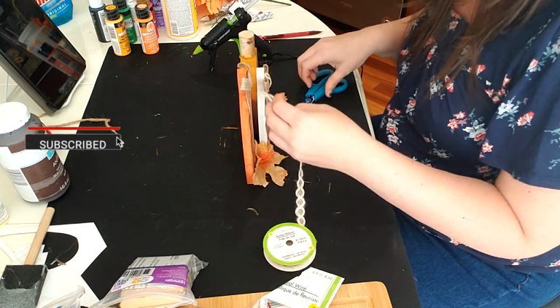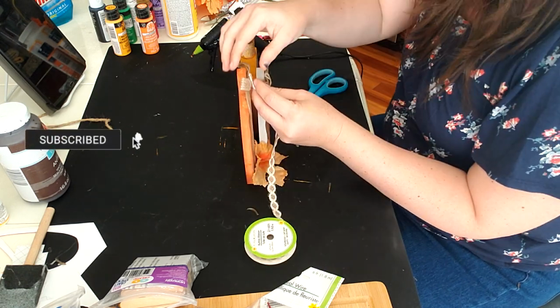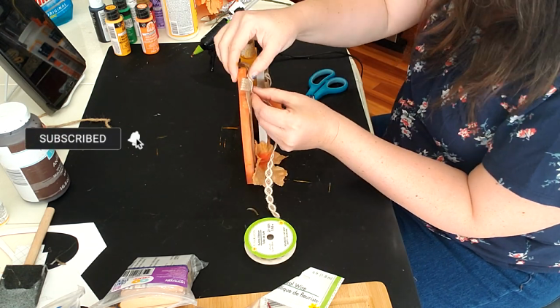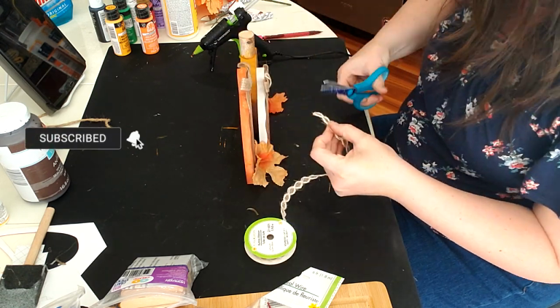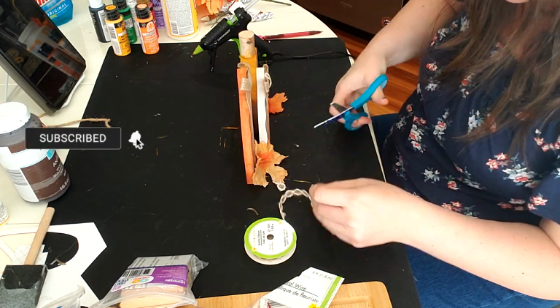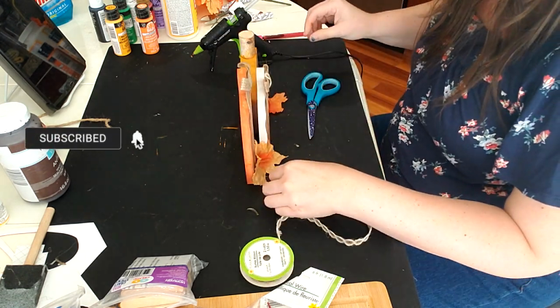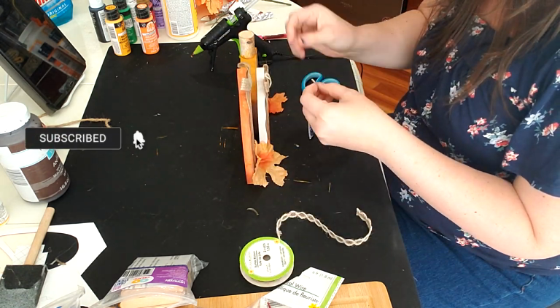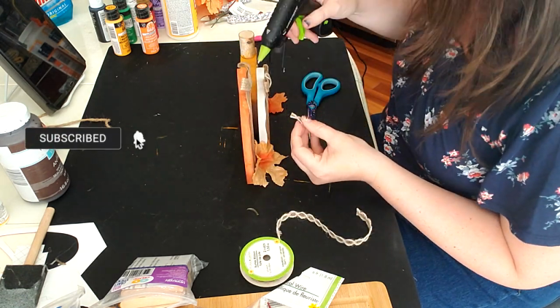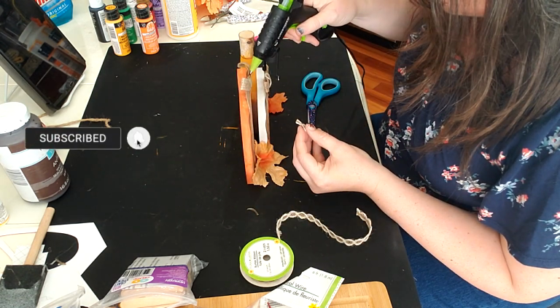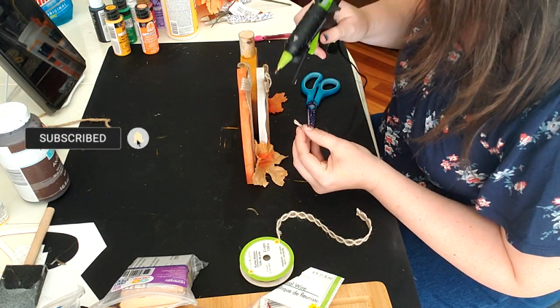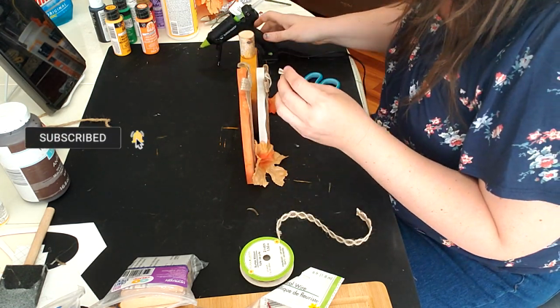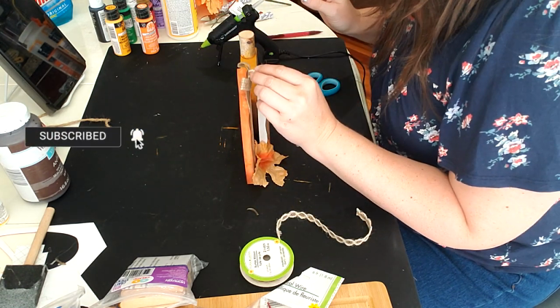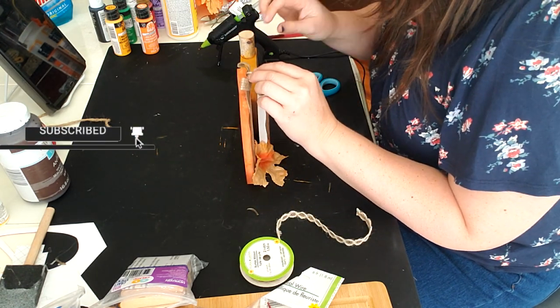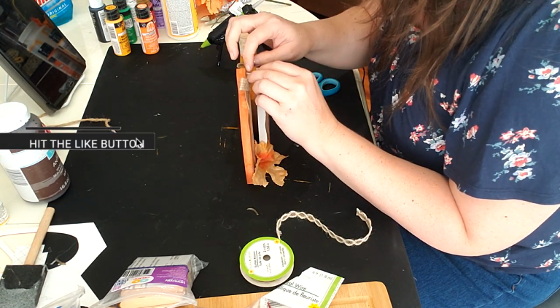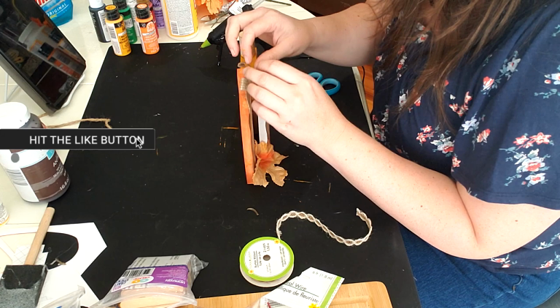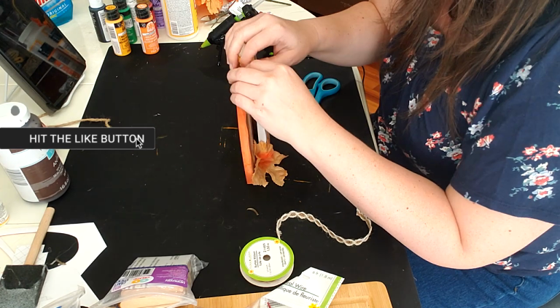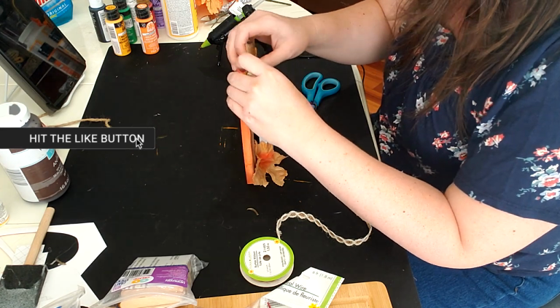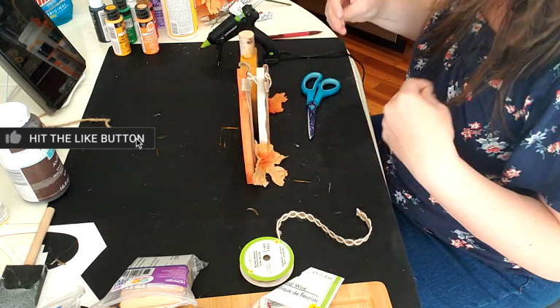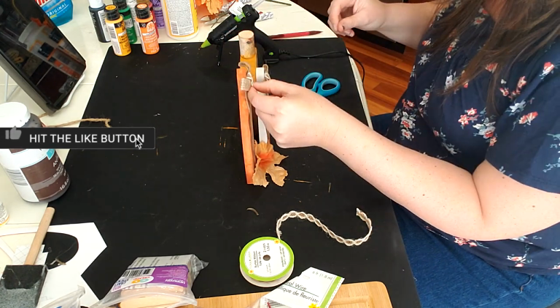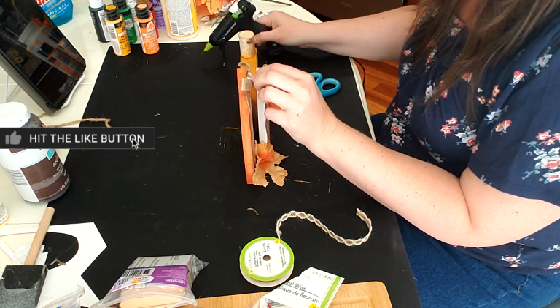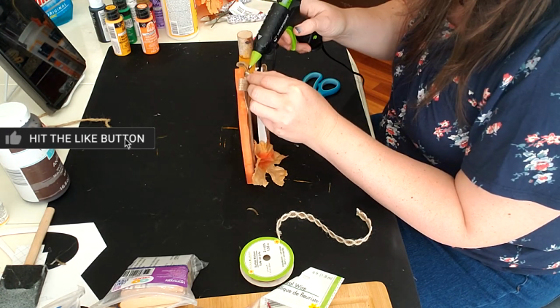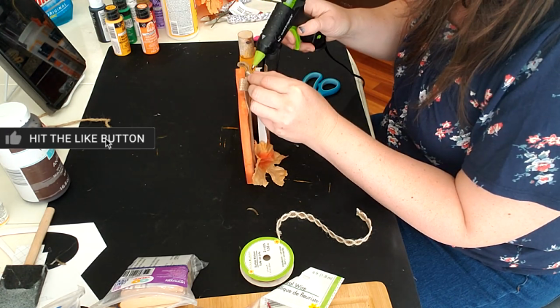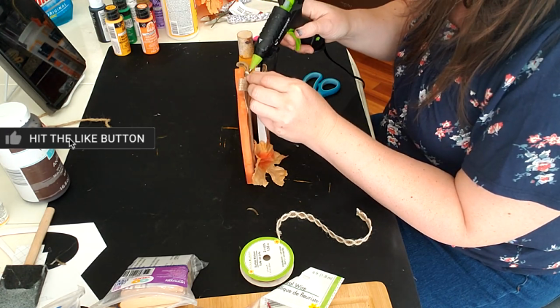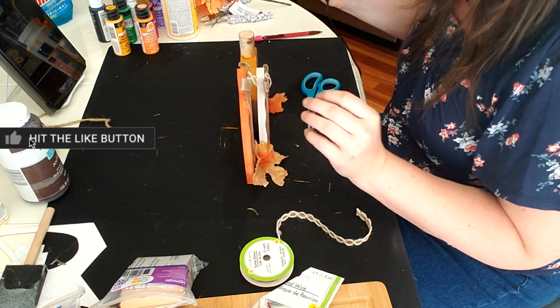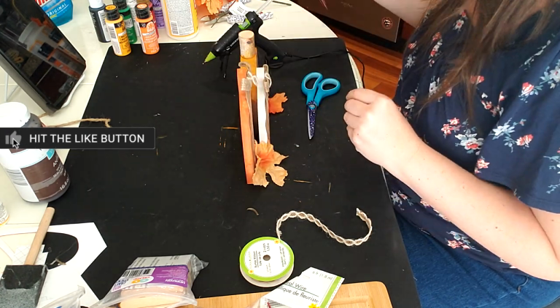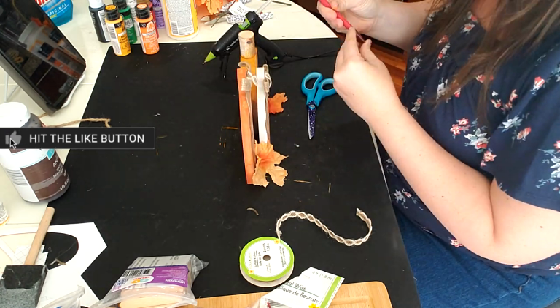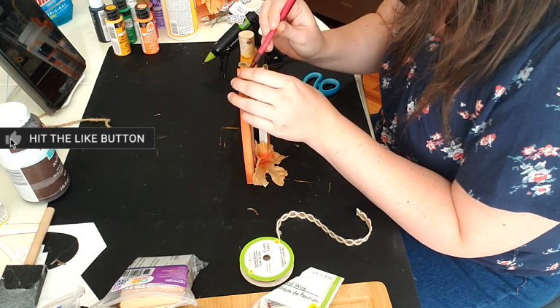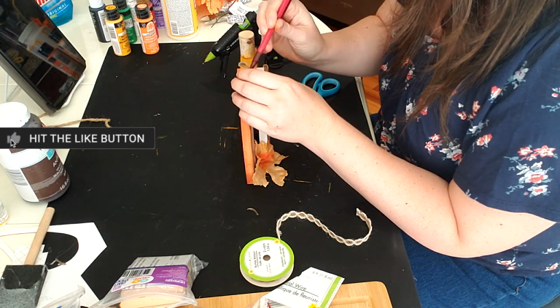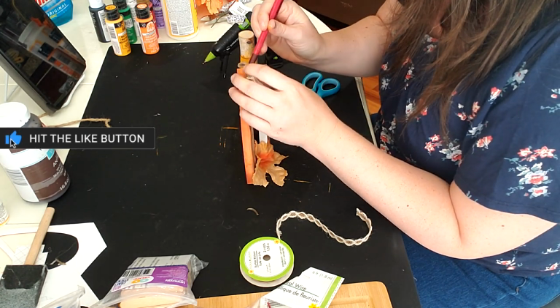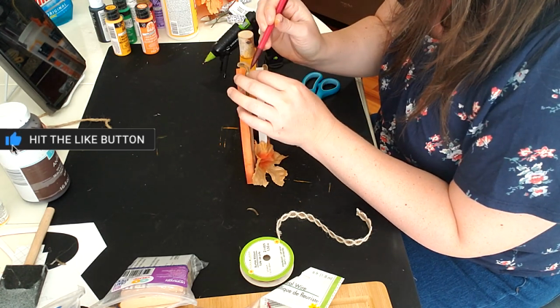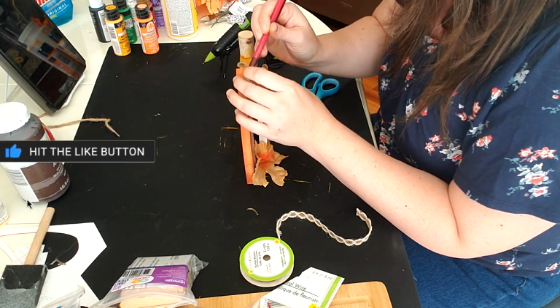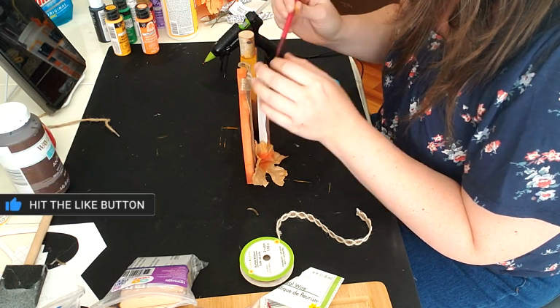I will use some of the excess of the pre-existing bows to create the center of the bow I will make — I hope that makes sense, but if not it'll be clear in just a second.